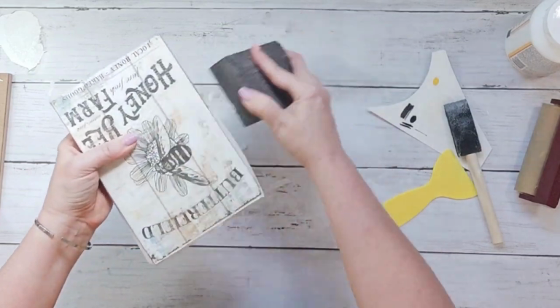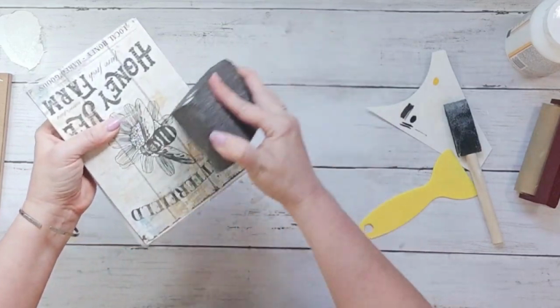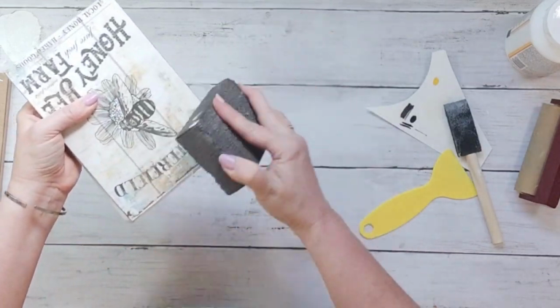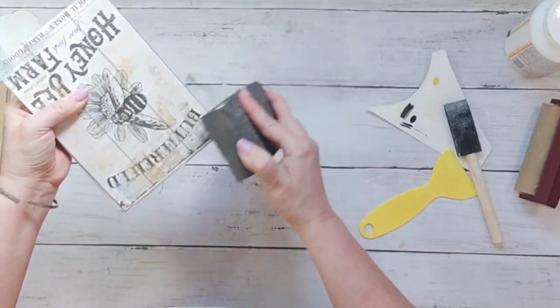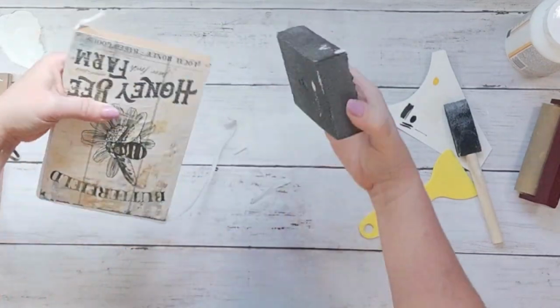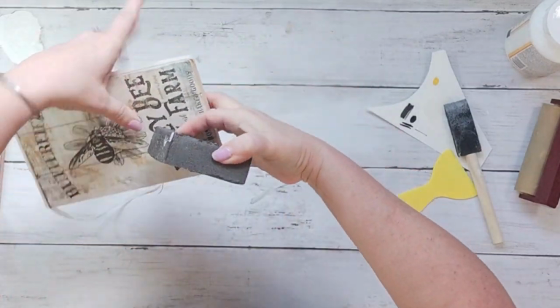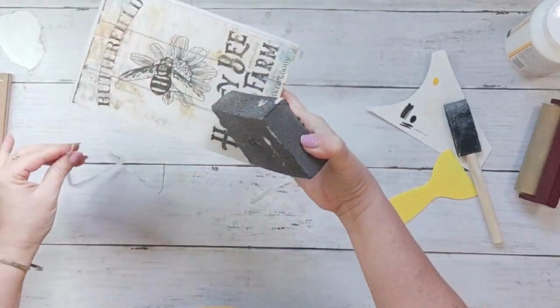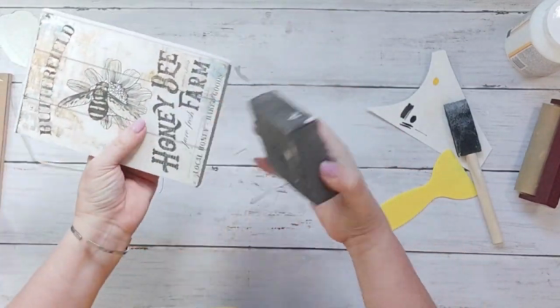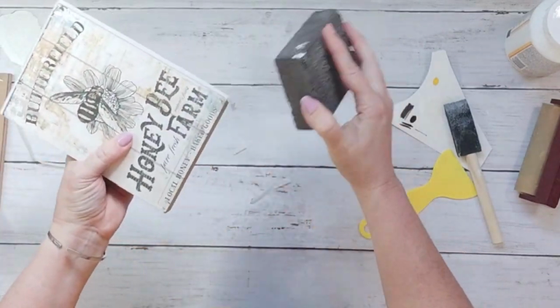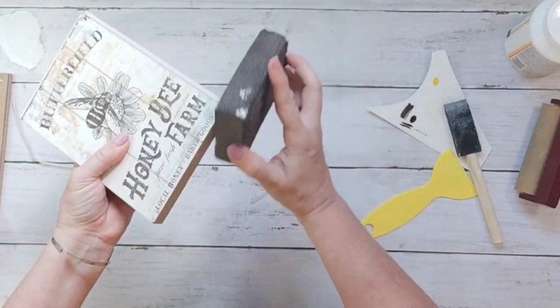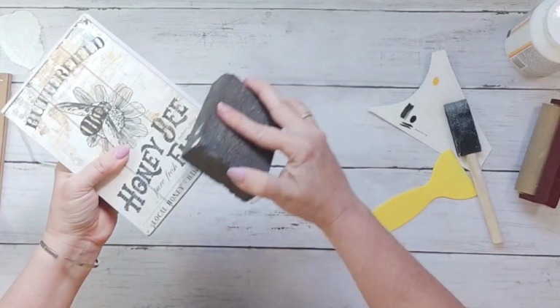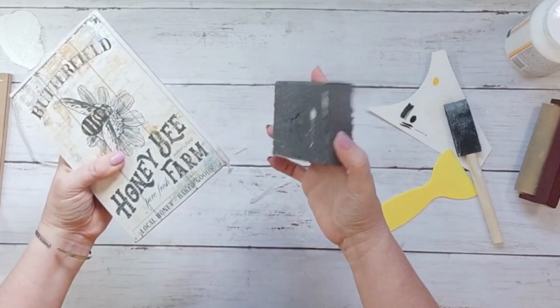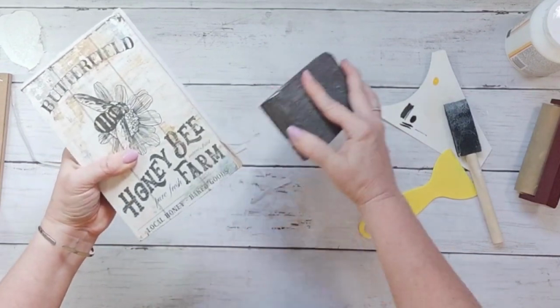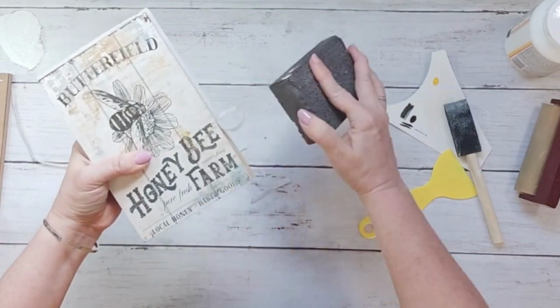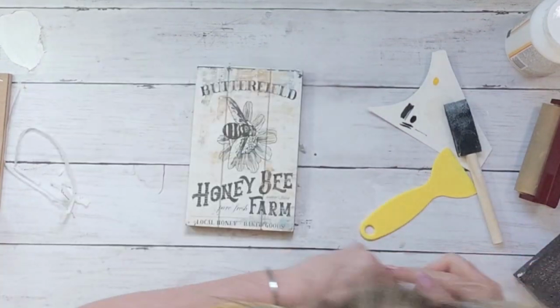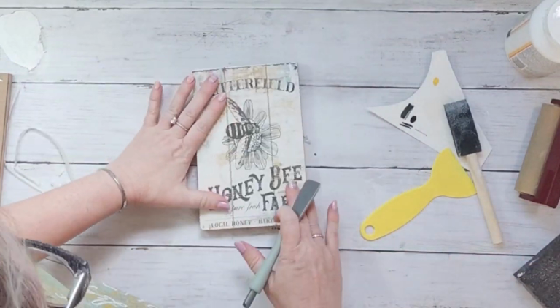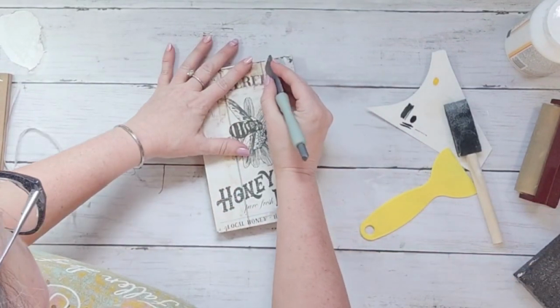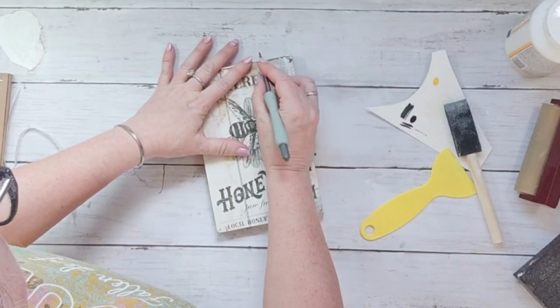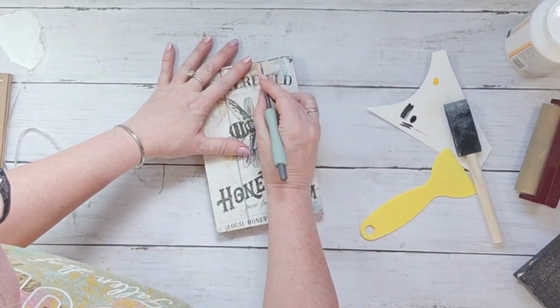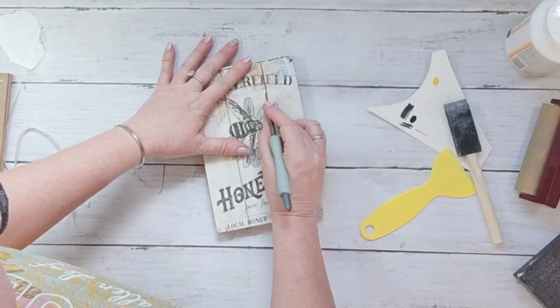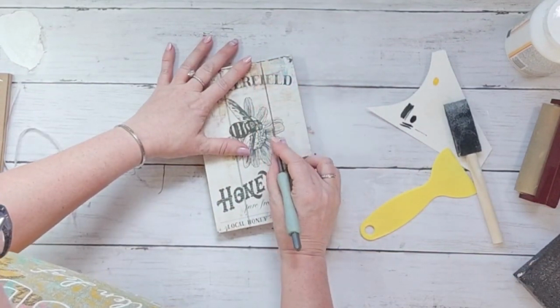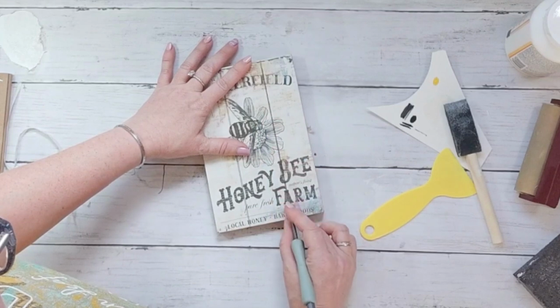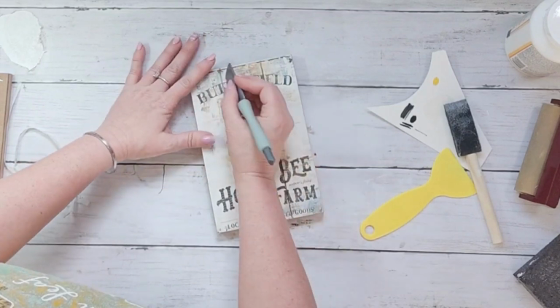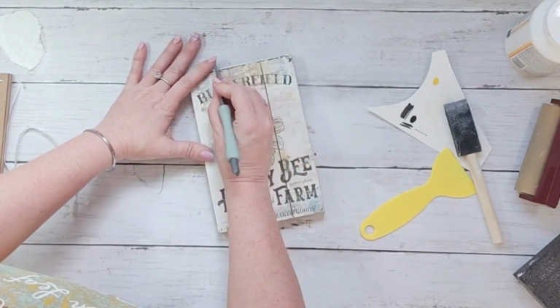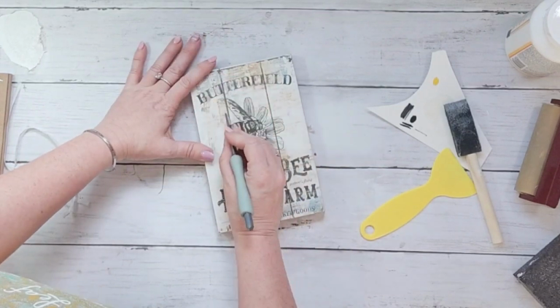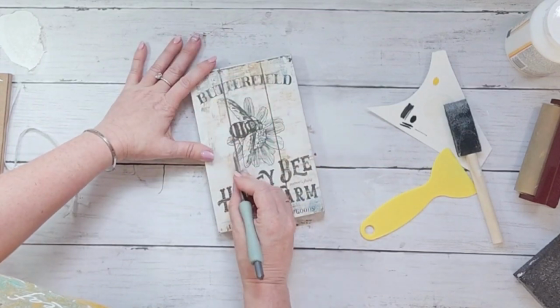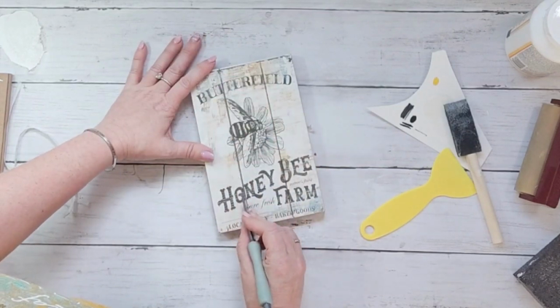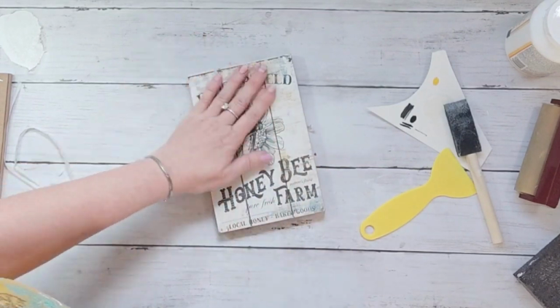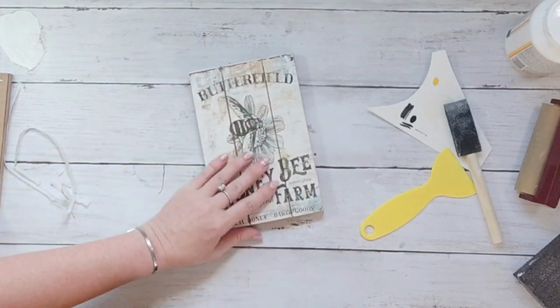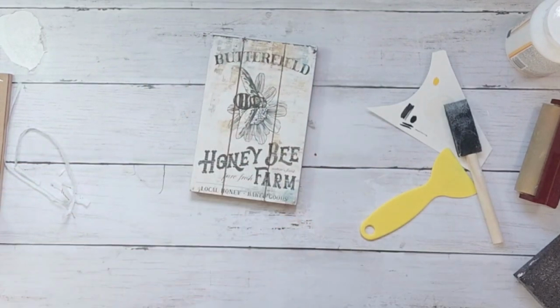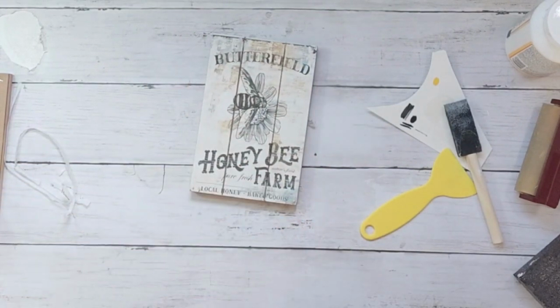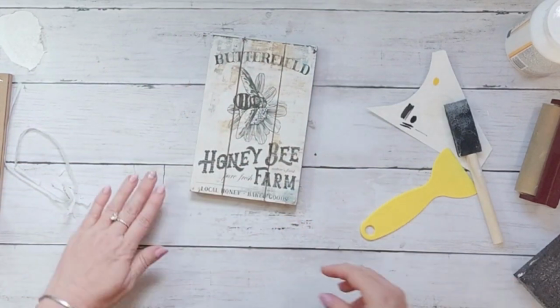Also, because this particular board has the indentation so that it looks like slat board, I went ahead and just took my tool and pushed it down into those cracks. Now look at this — it looks even more rustic and vintage.